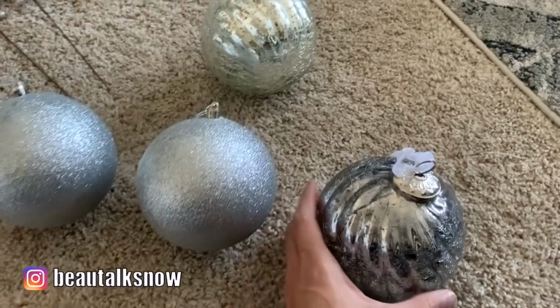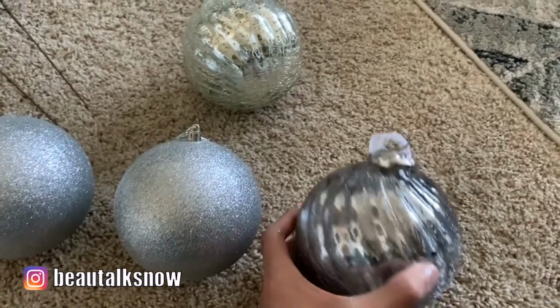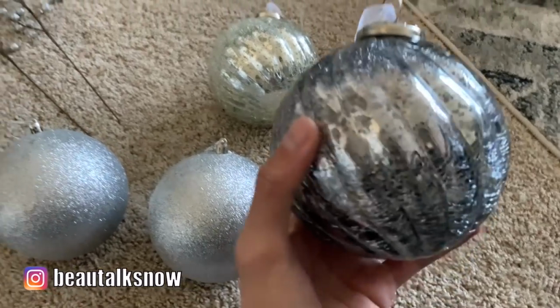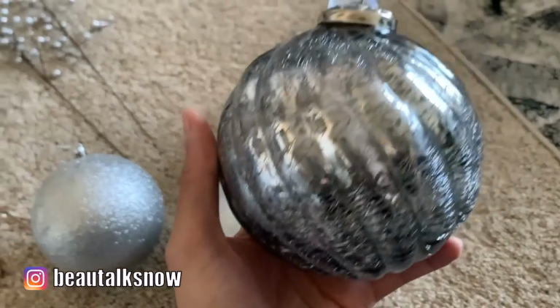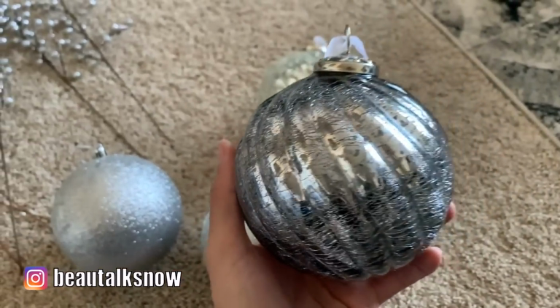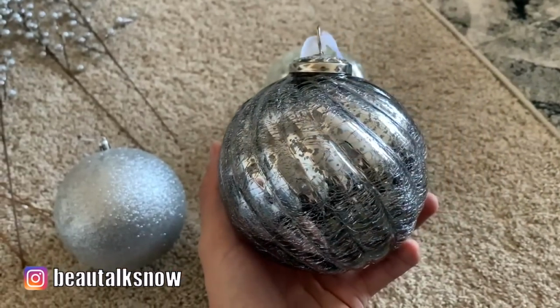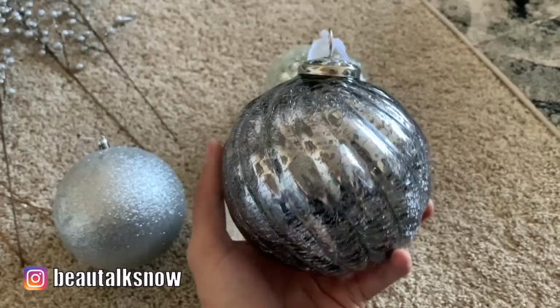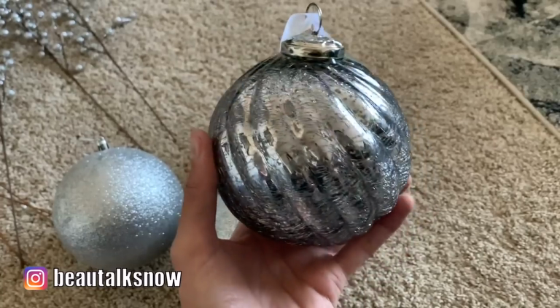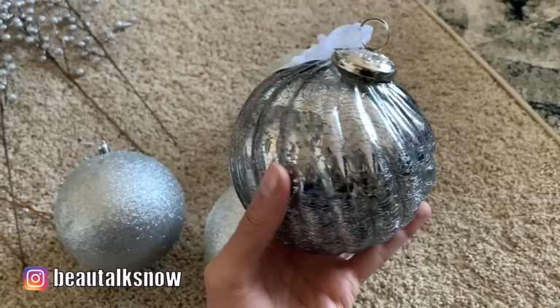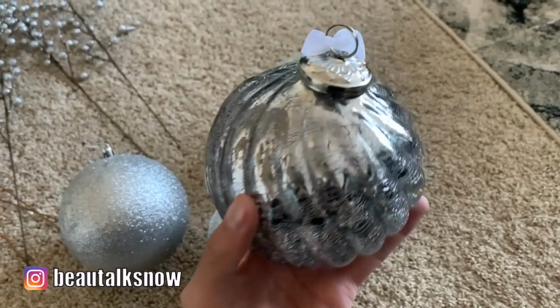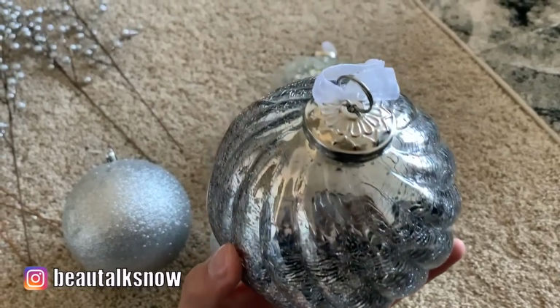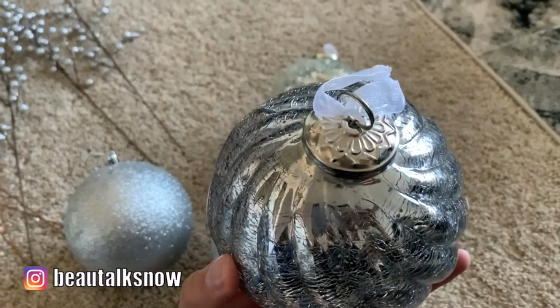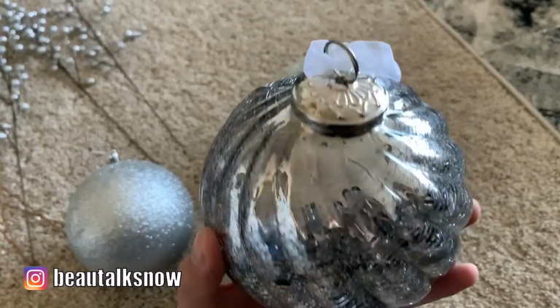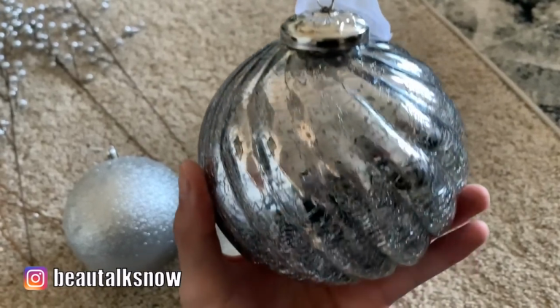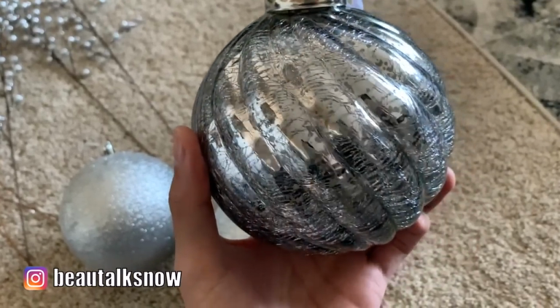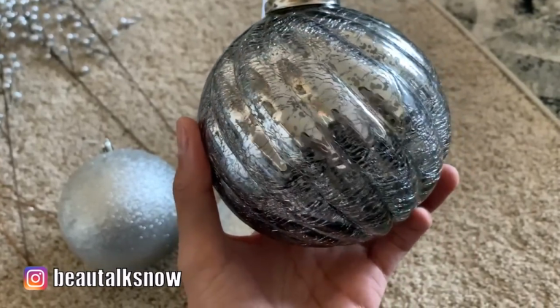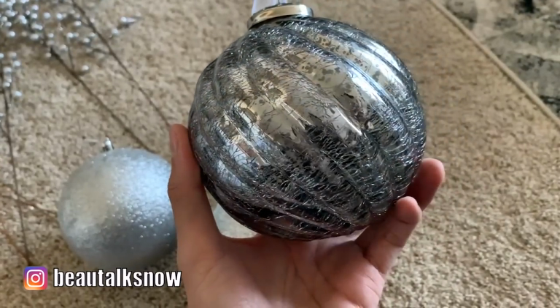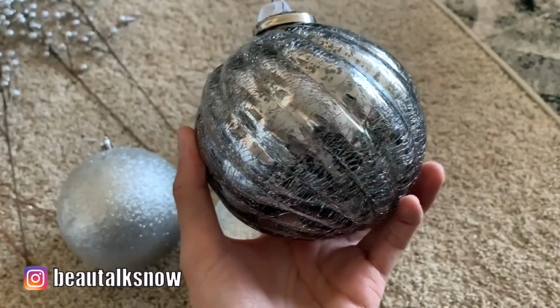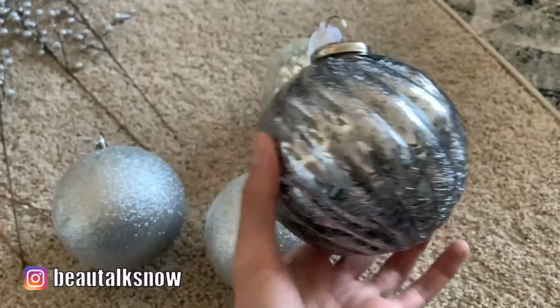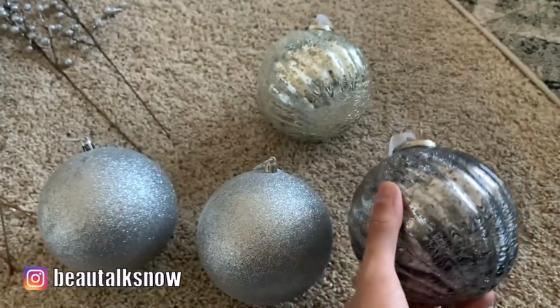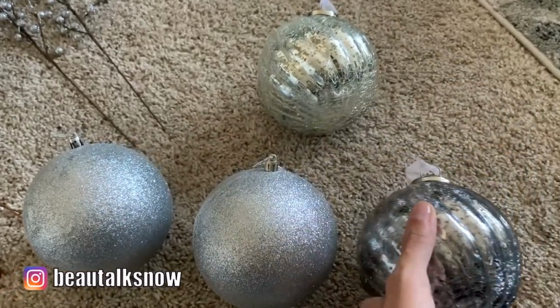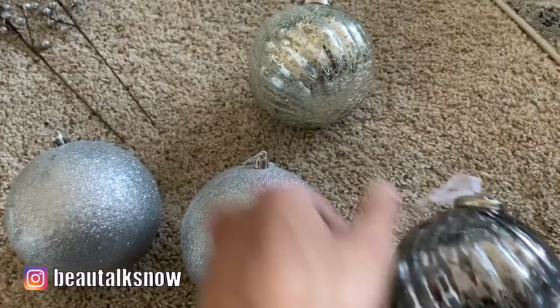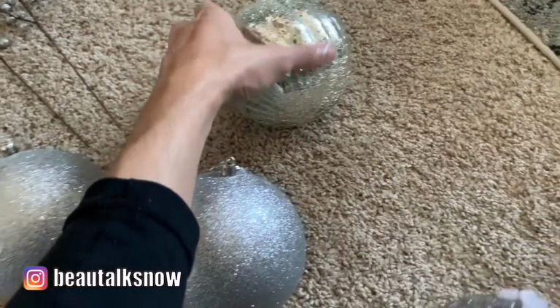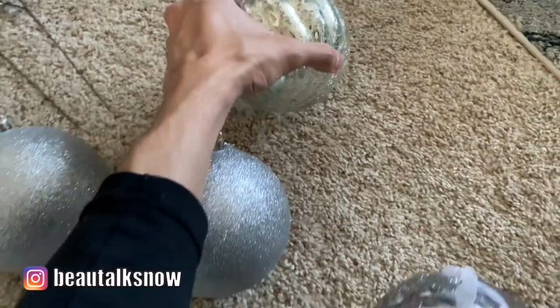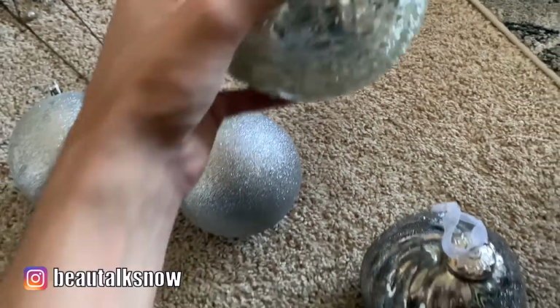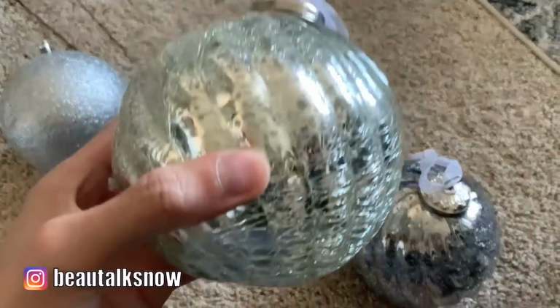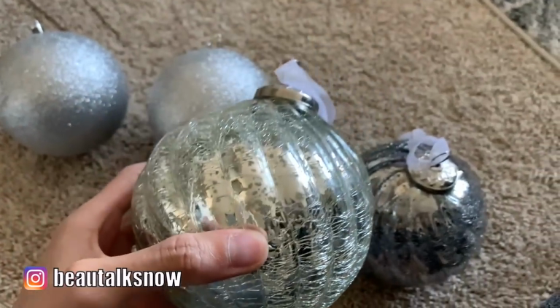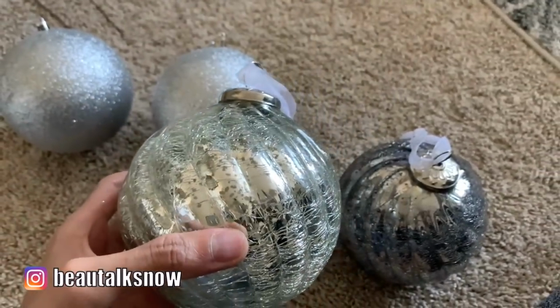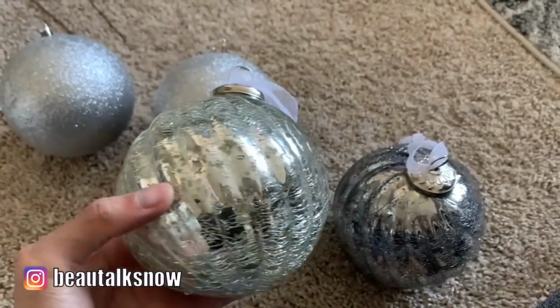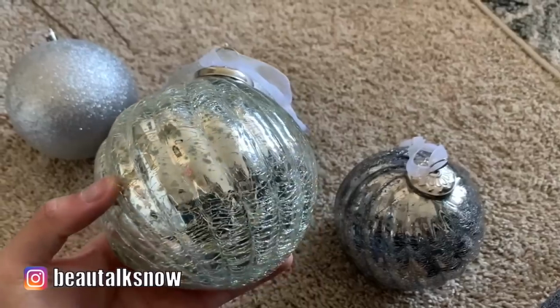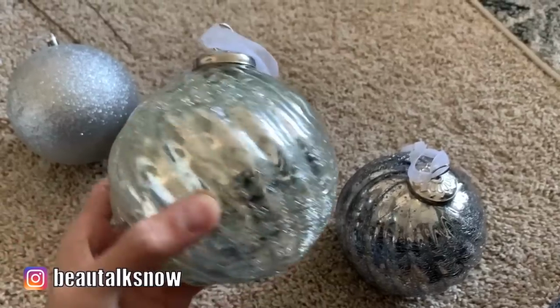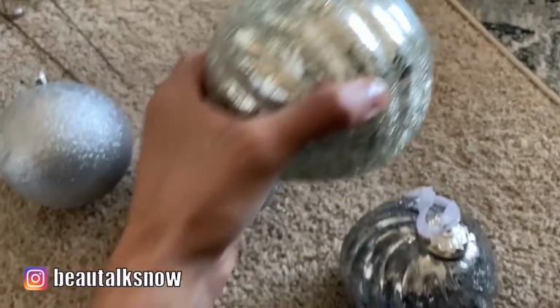The same rules apply to ornaments. I have ornaments in varying sizes and typically try to work the larger bulbs into the sparse areas of my tree. The large glass bulbs you see here are from HomeSense and I want to say they were around $7 each.